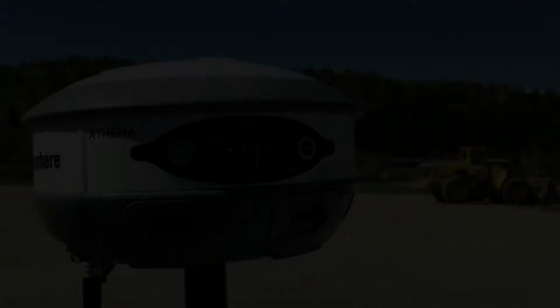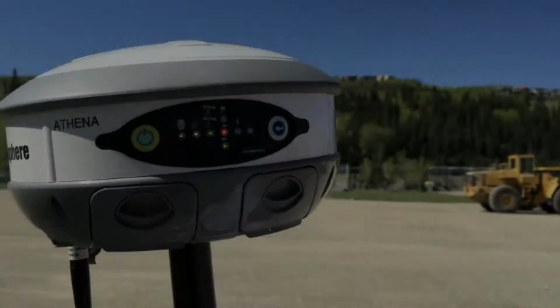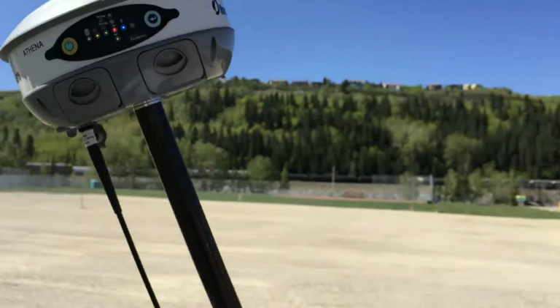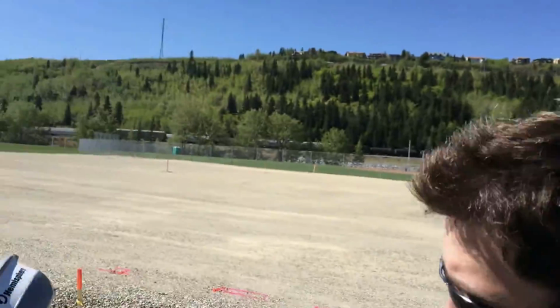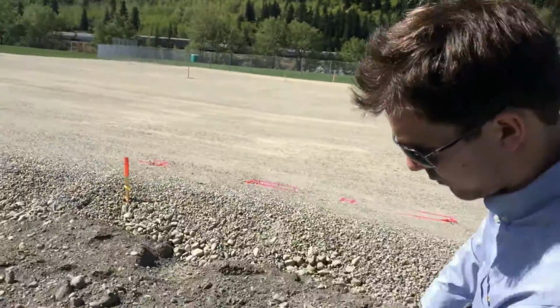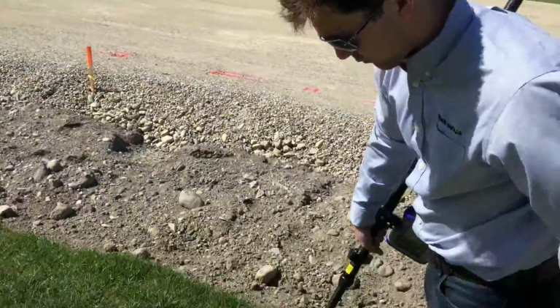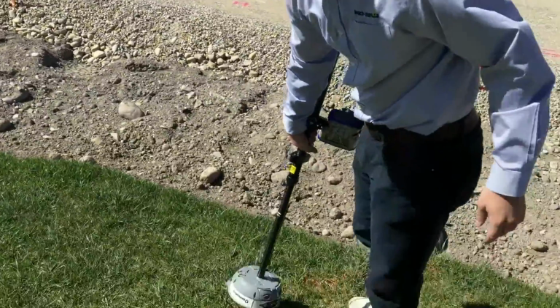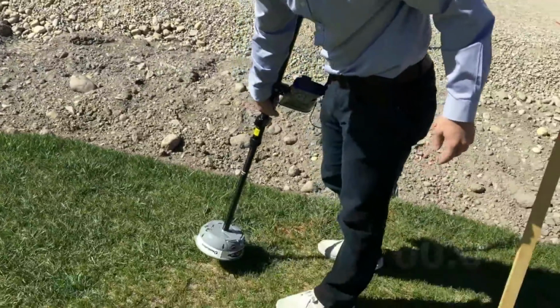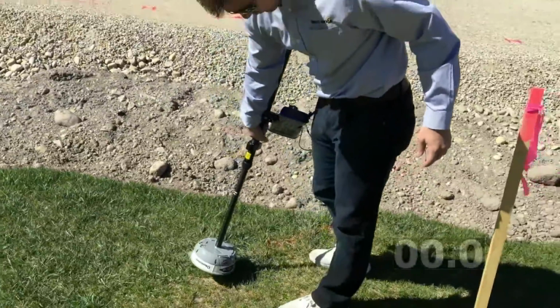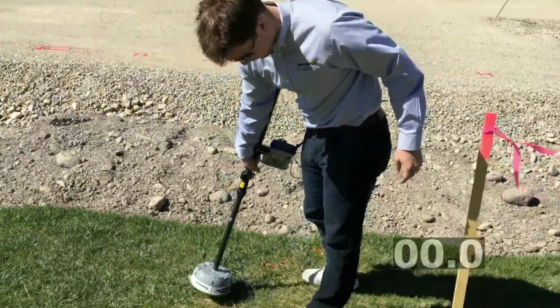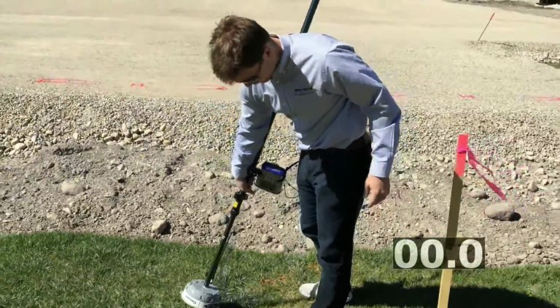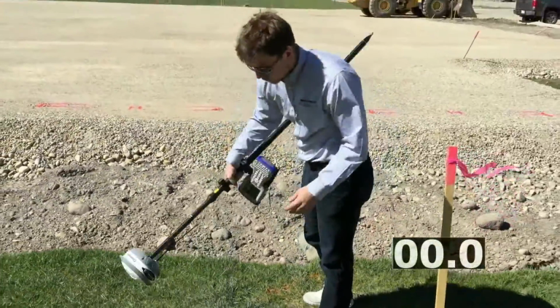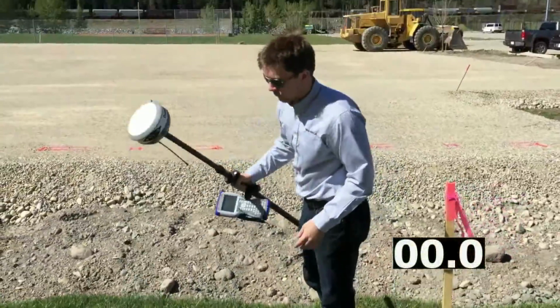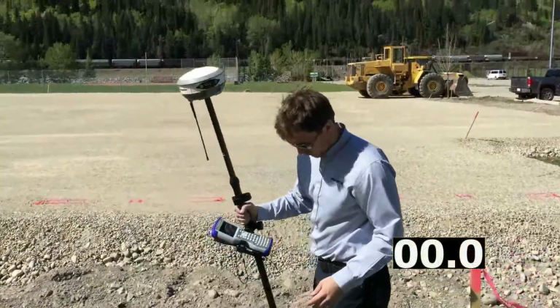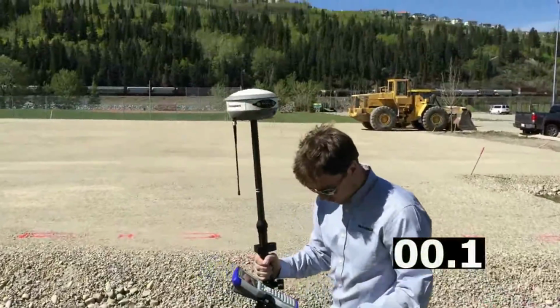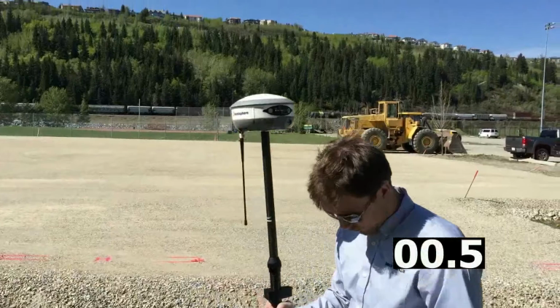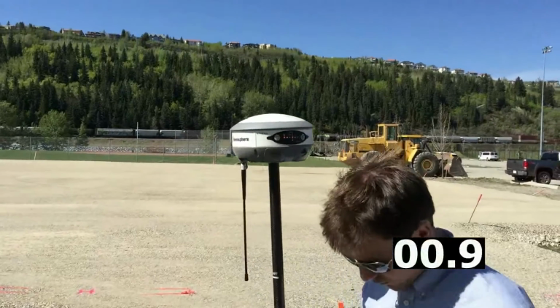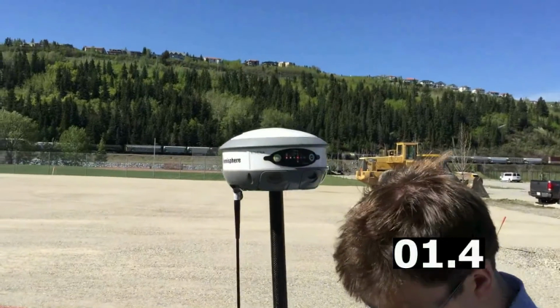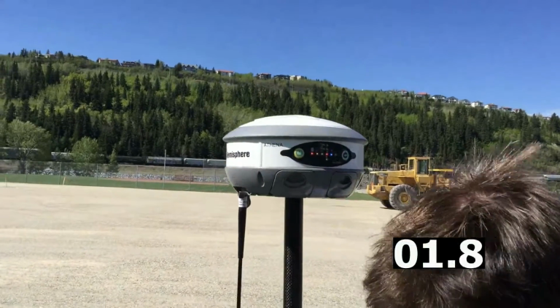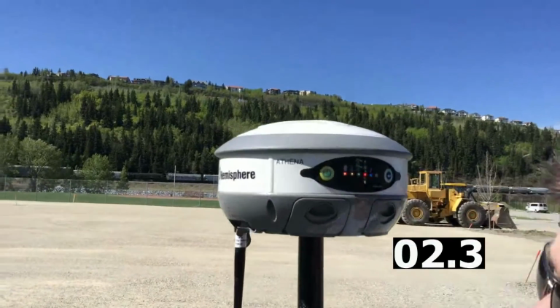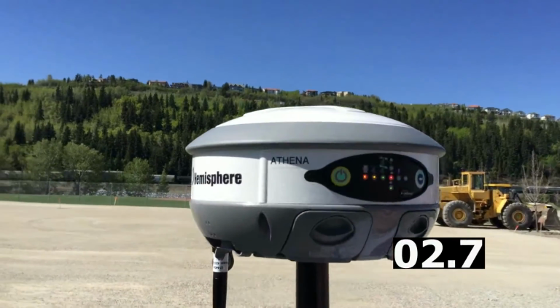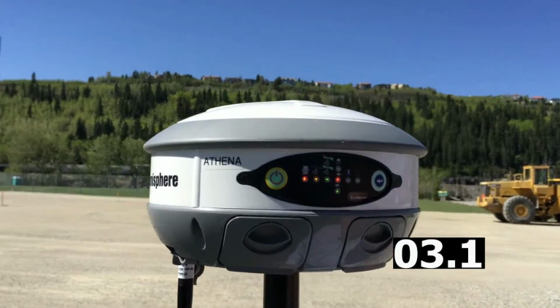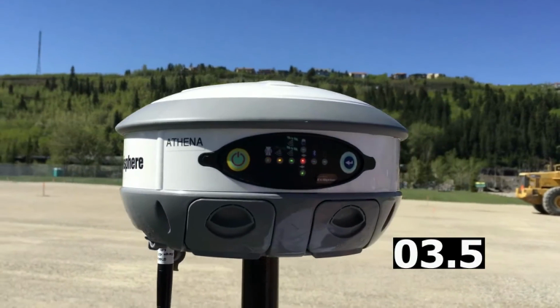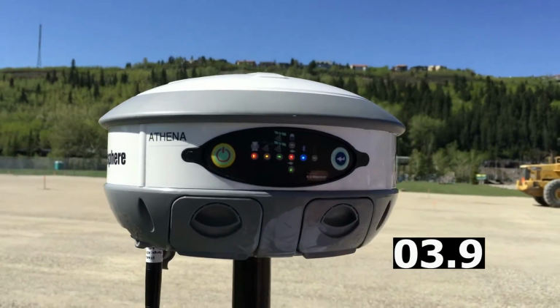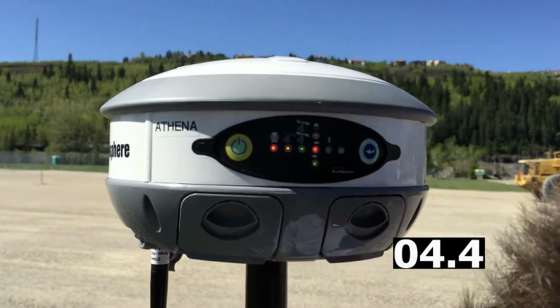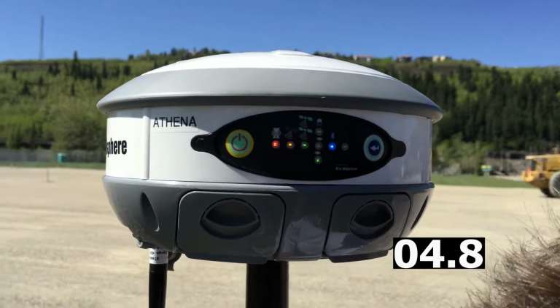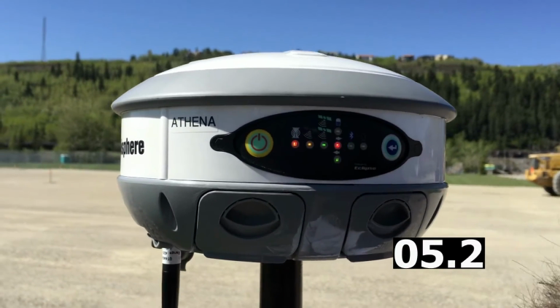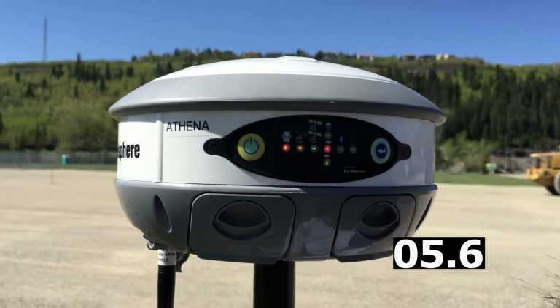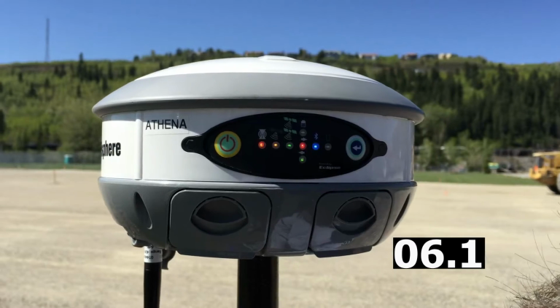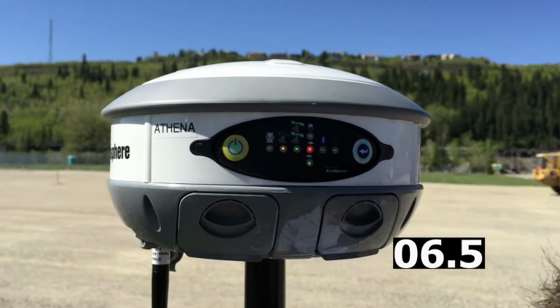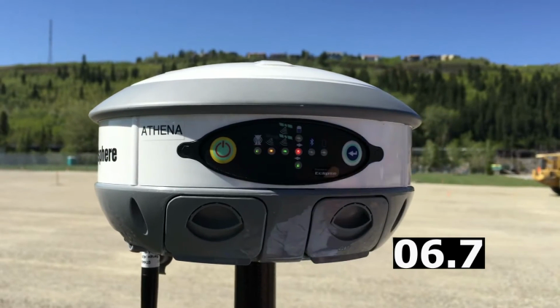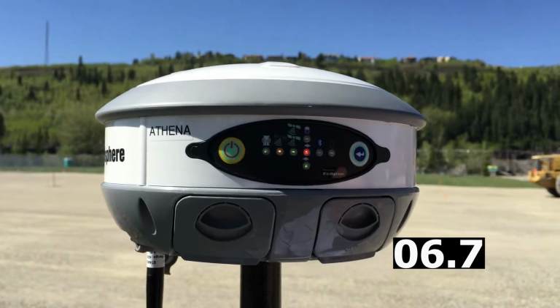Hey everyone, today we have David from Benchmark doing a dump test with an S320 to show you just how fast the new Athena RTK engine from Hemisphere GNSS really is. As you can see, we already have a float solution here and we're fixed.